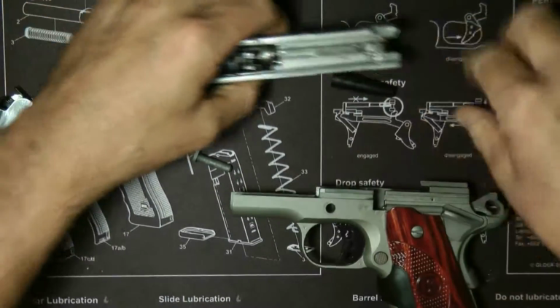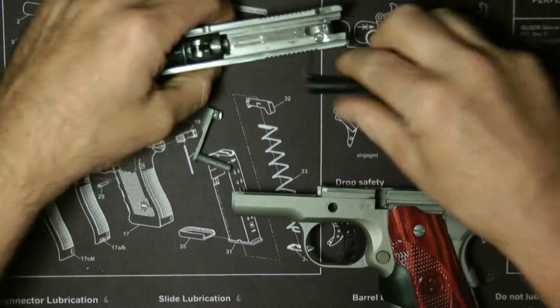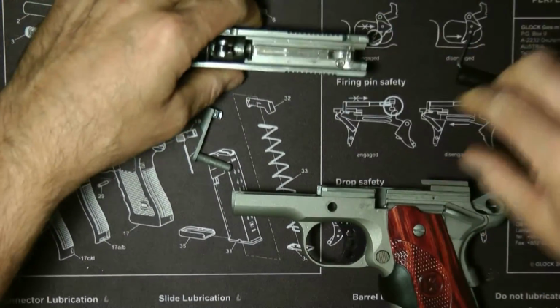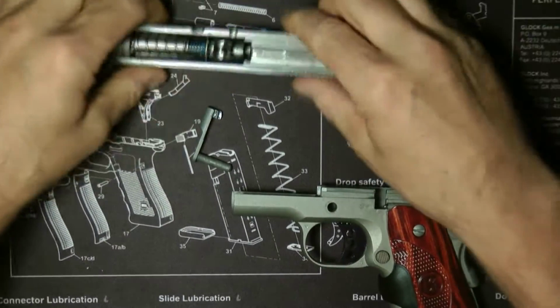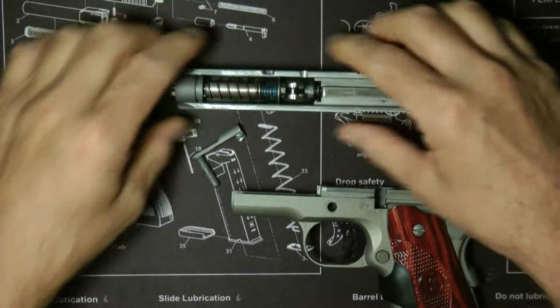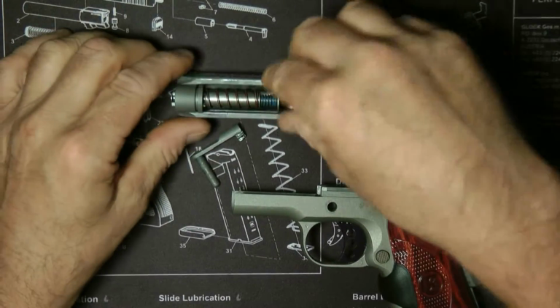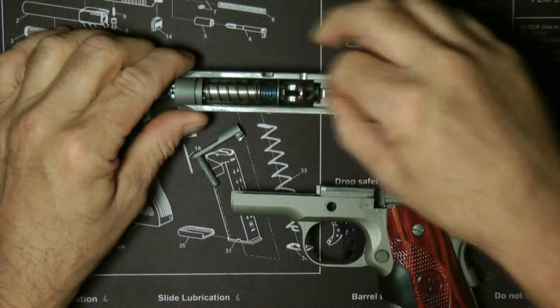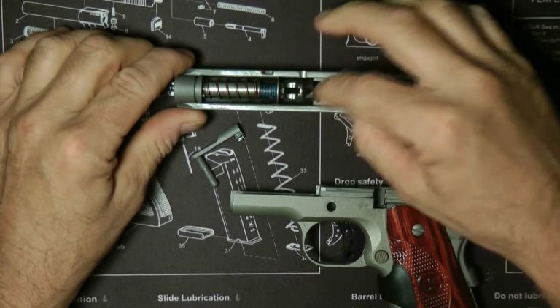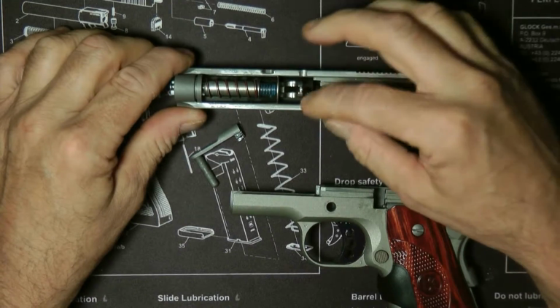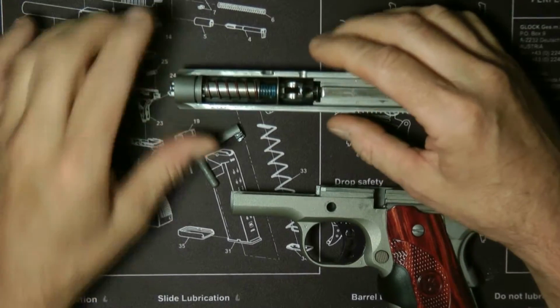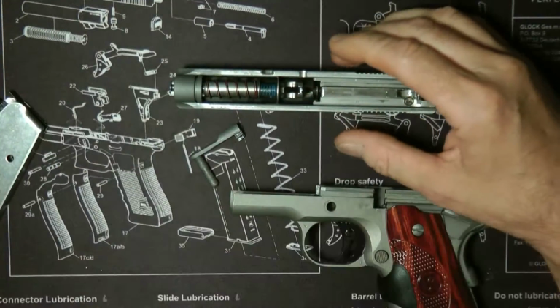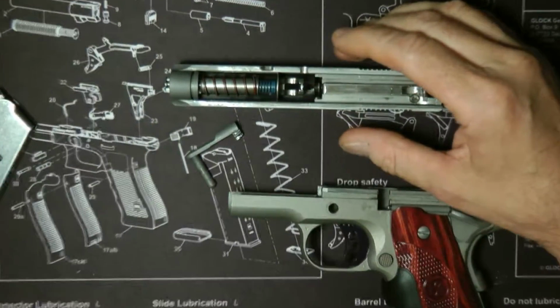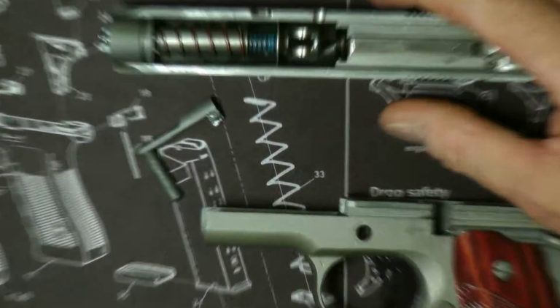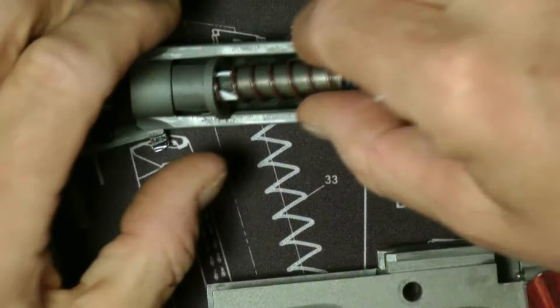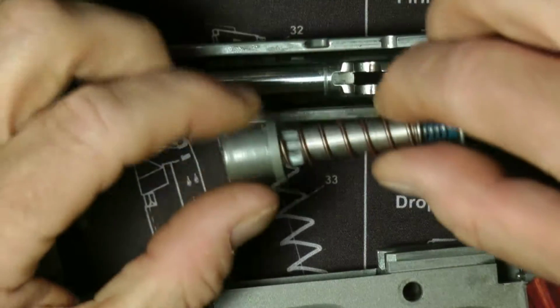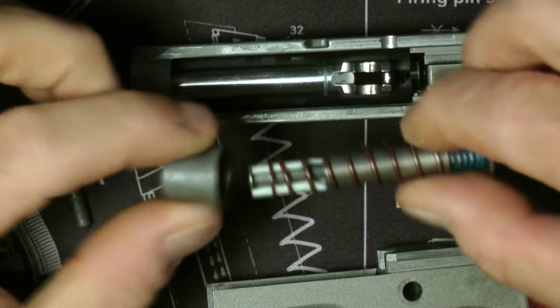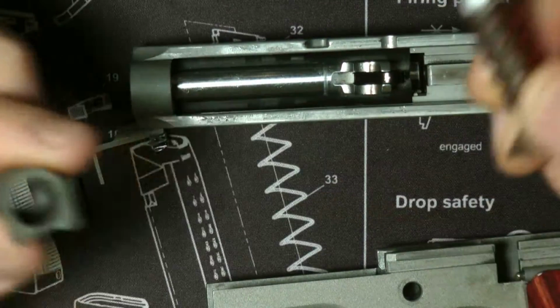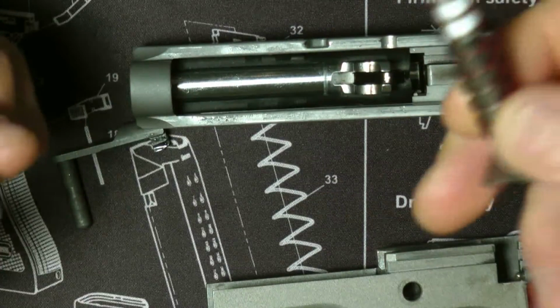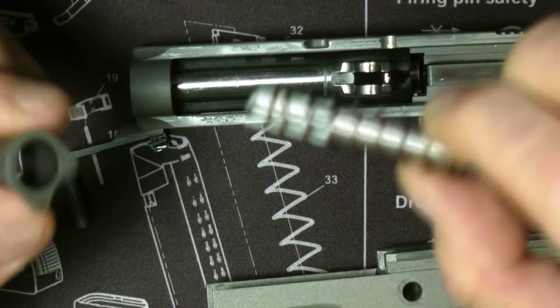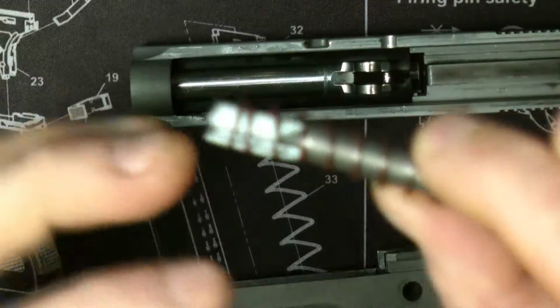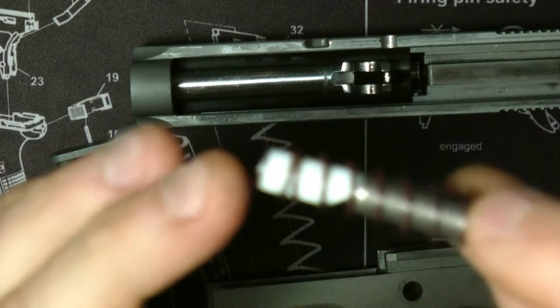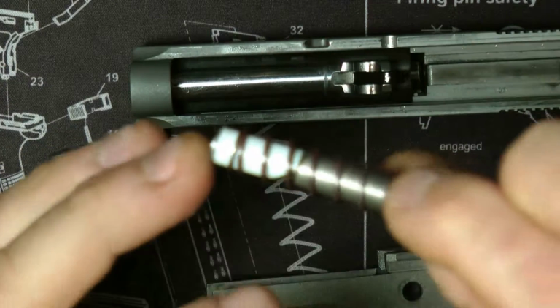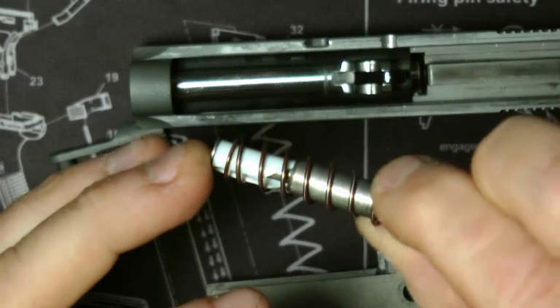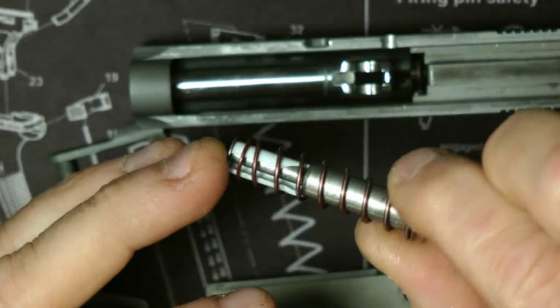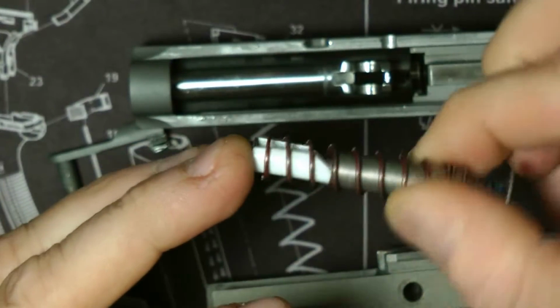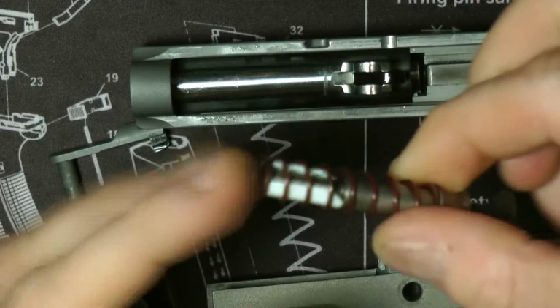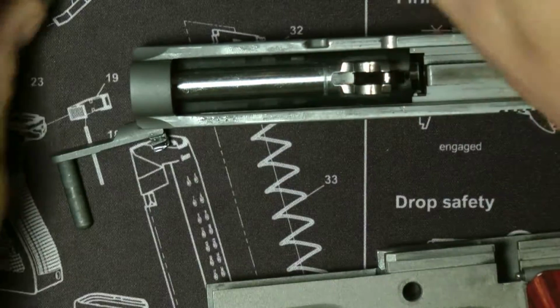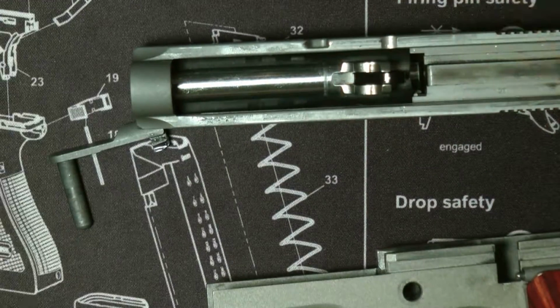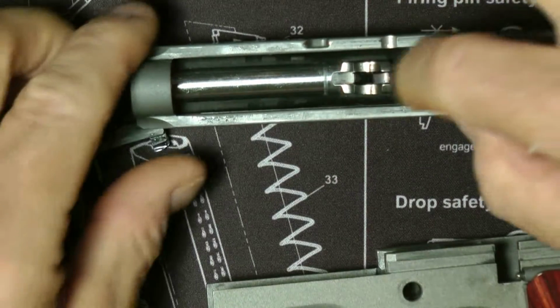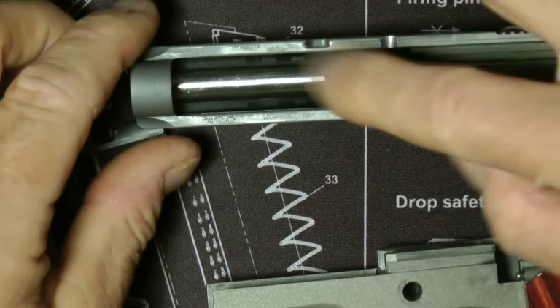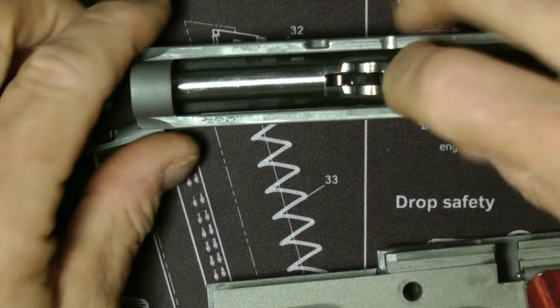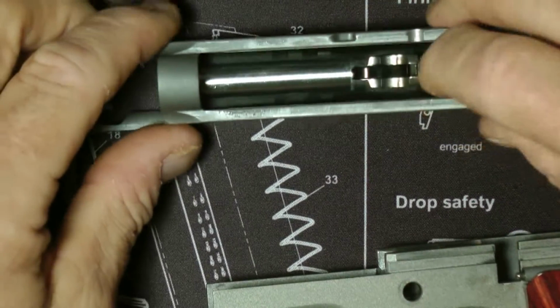What this allows me is — you see, you push the locking lug down. Now you'll just be able to take it right out and you have your hole. This keeps it from falling apart as you're disassembling it.